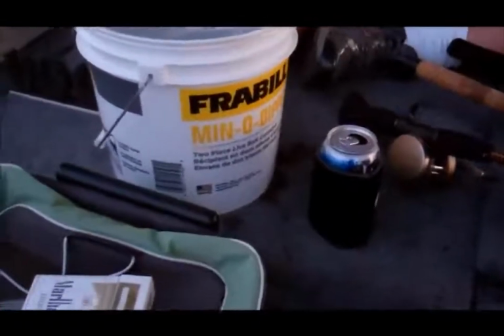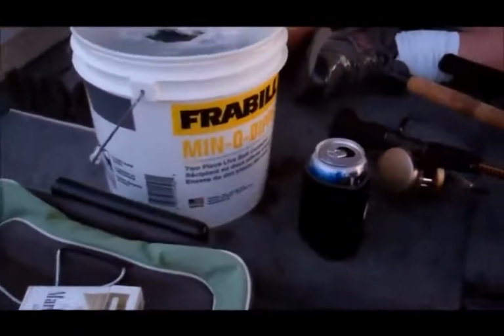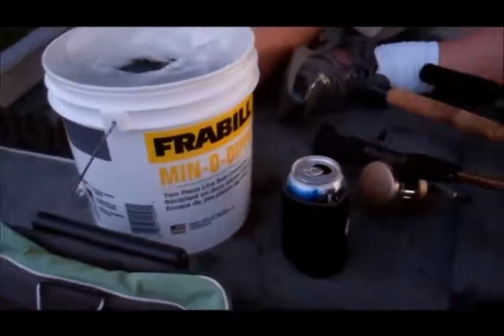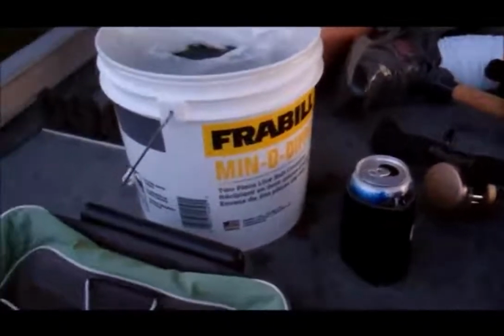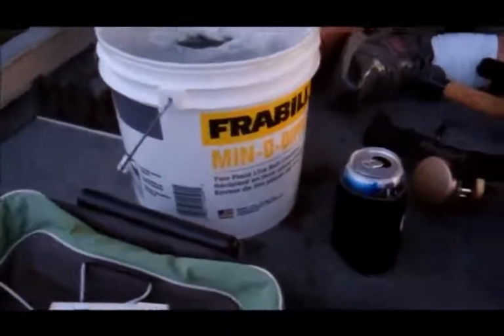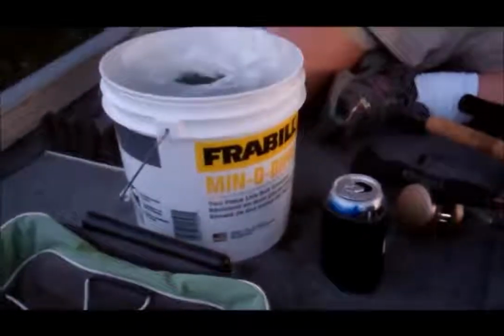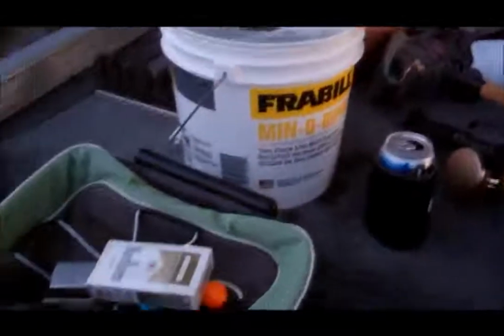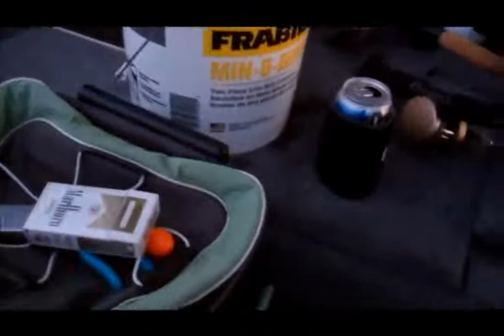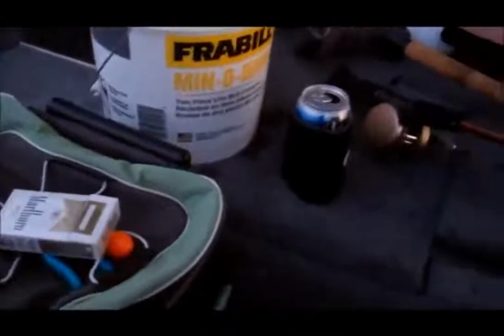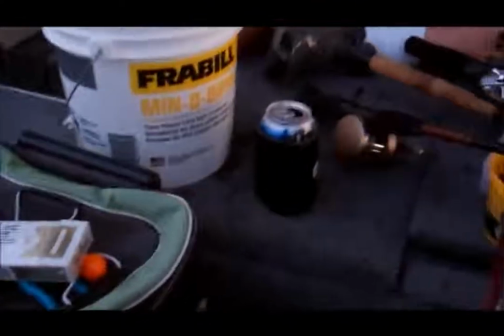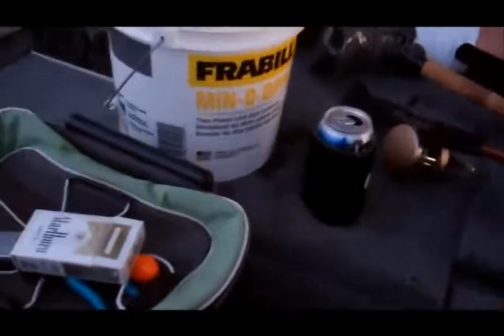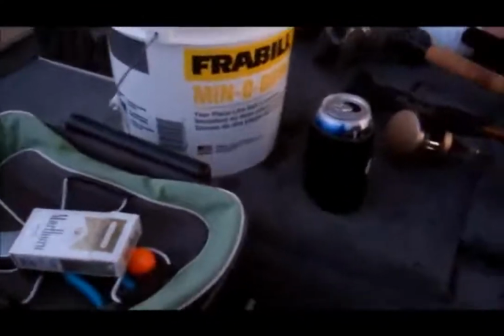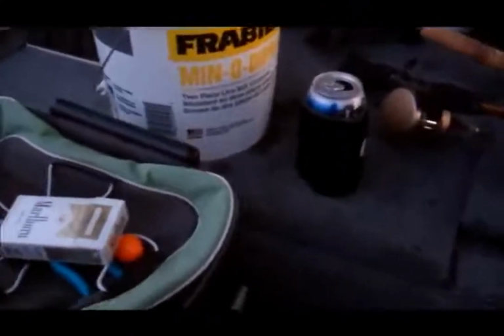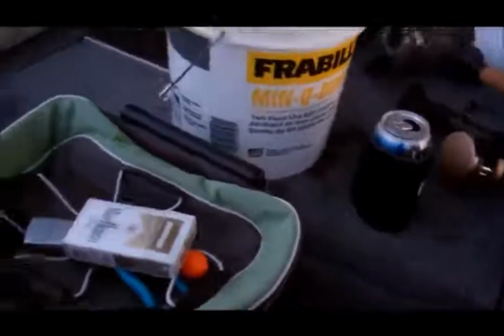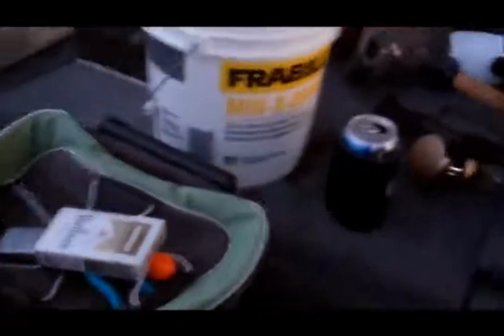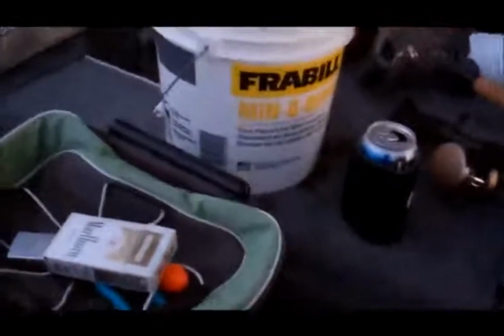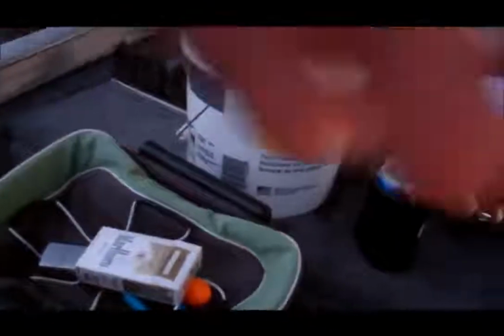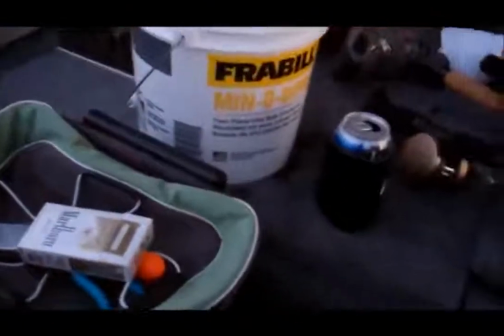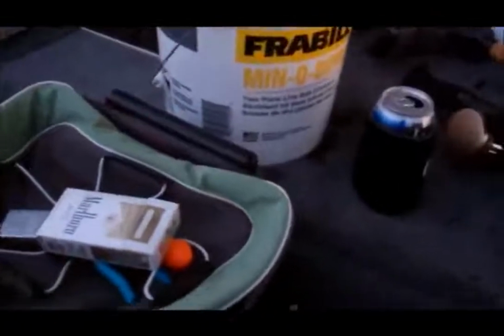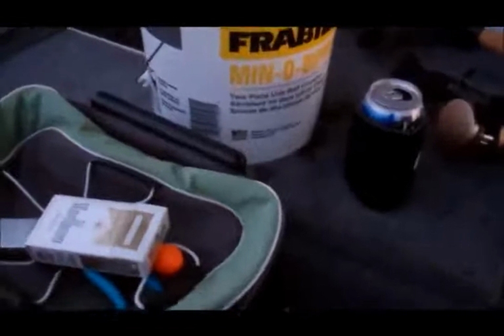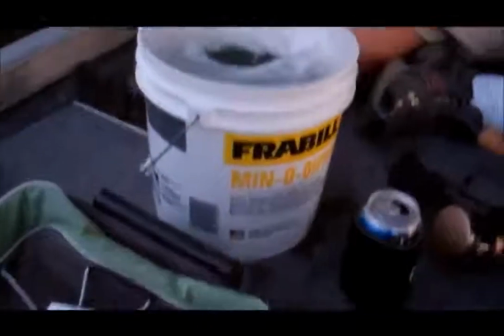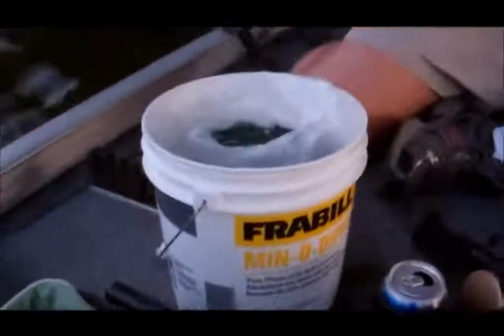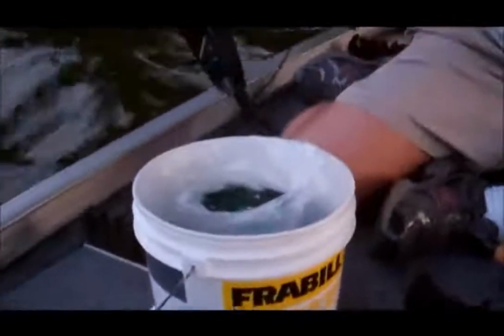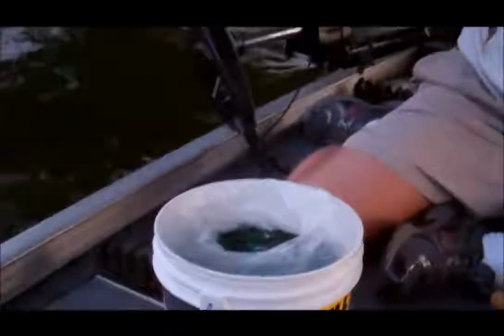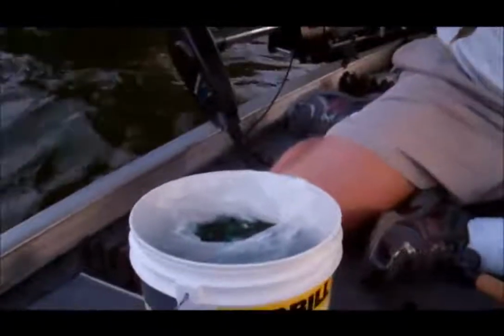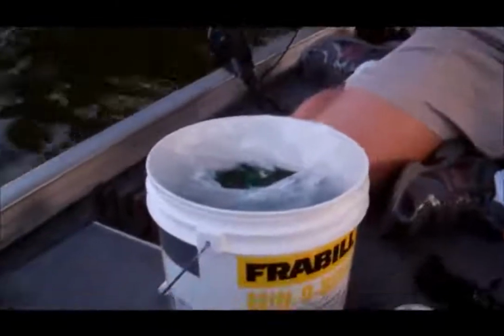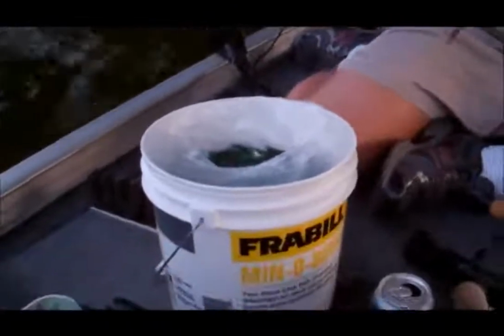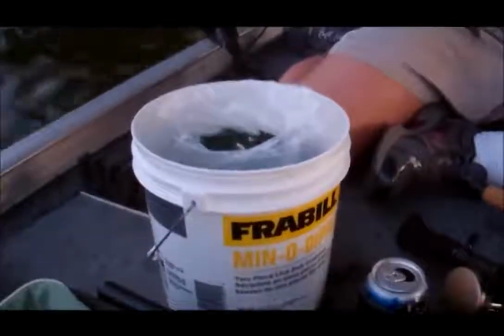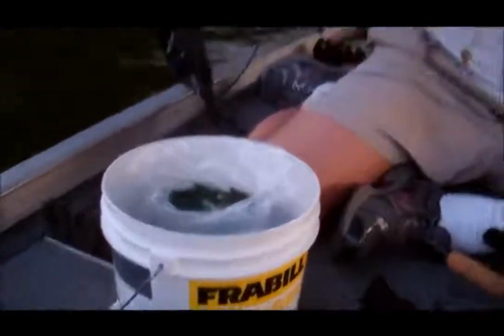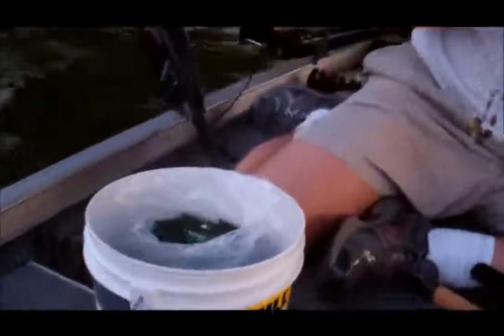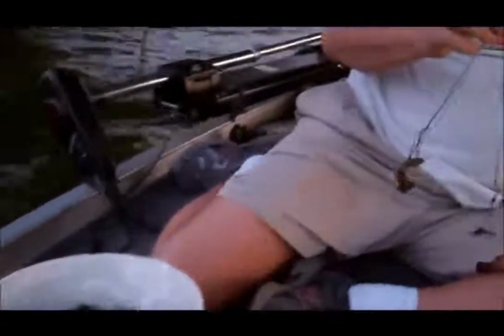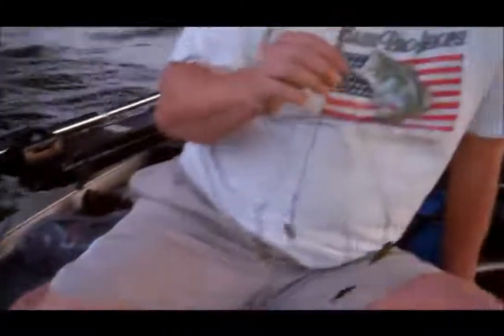Hey everybody, Coat Van 250 here. Another fishing awesomeness. We've got Hogs Are Great again. This is what we got.